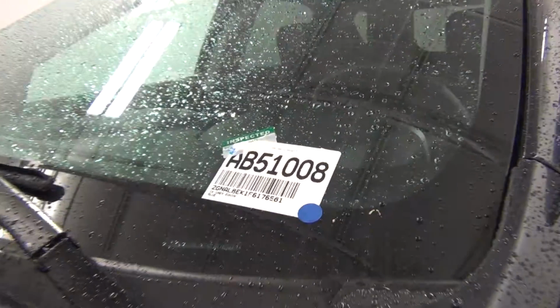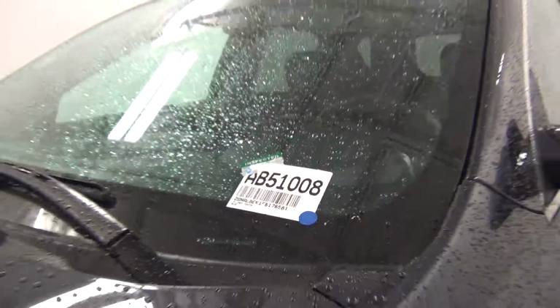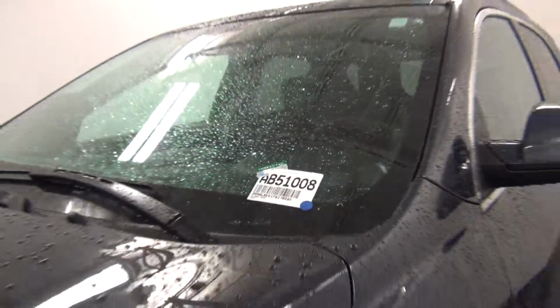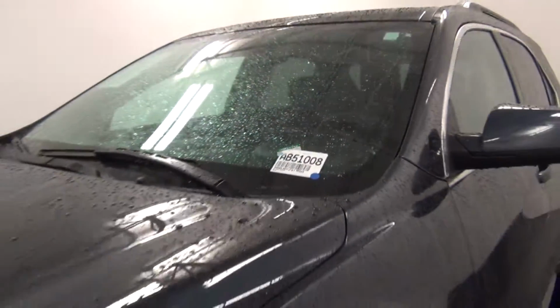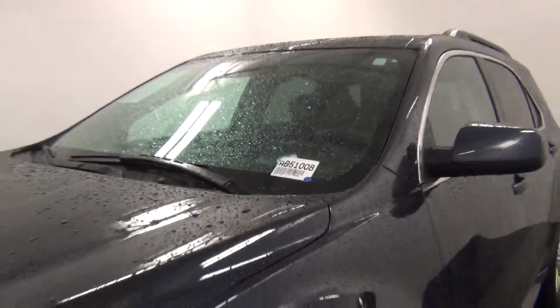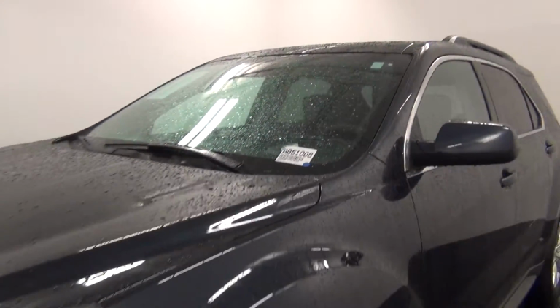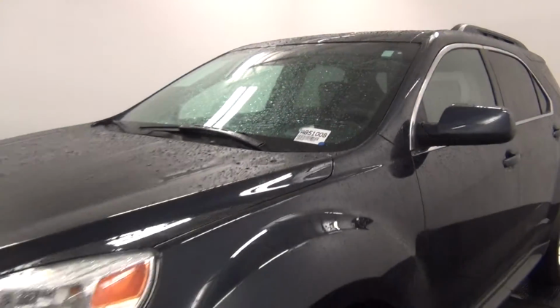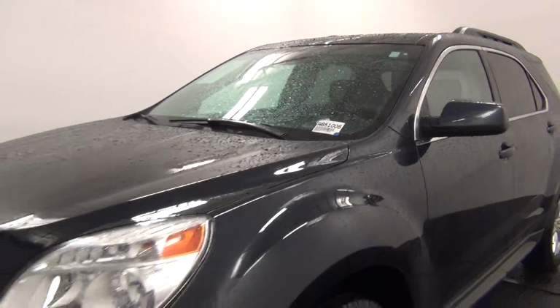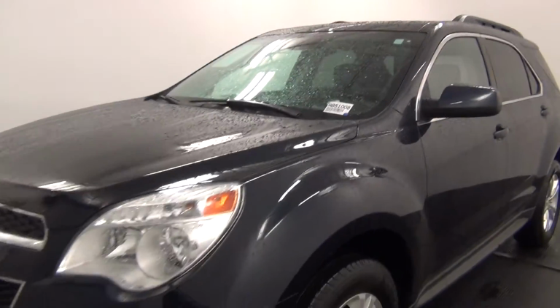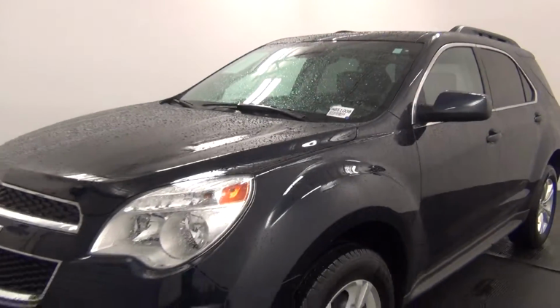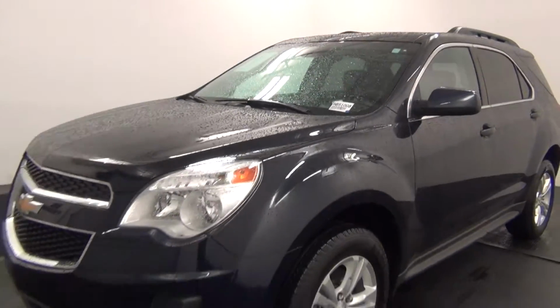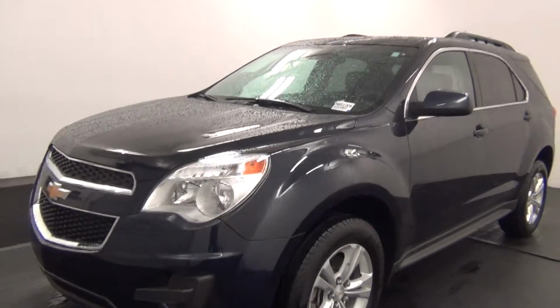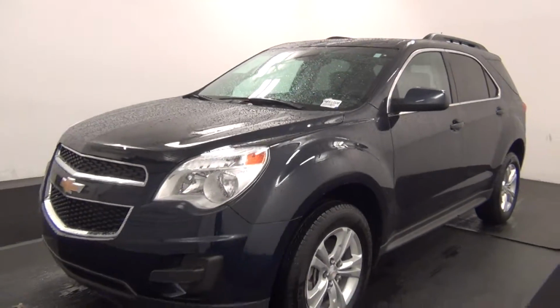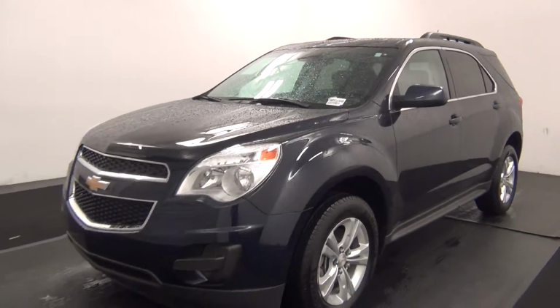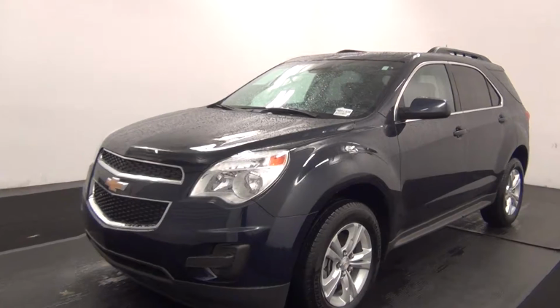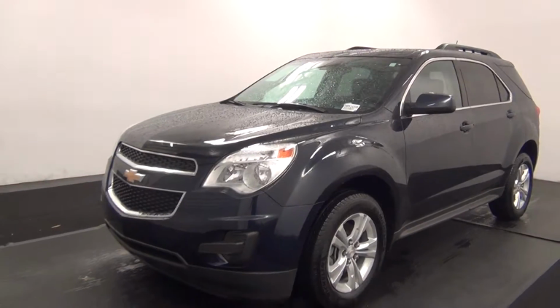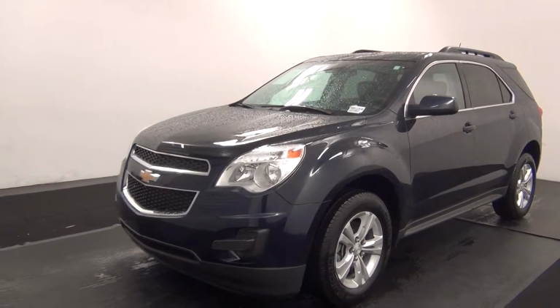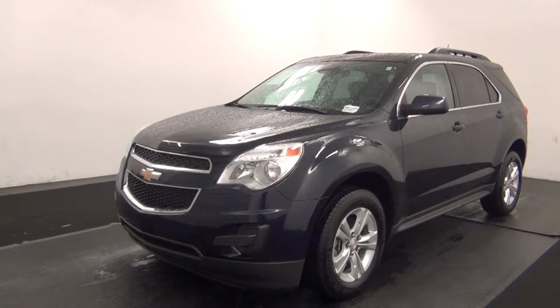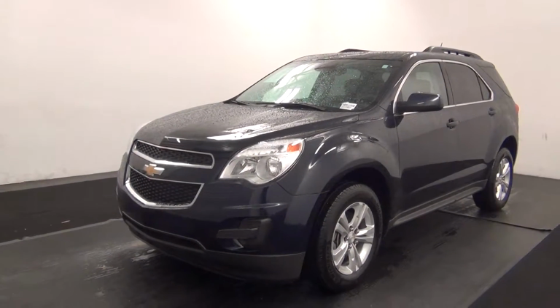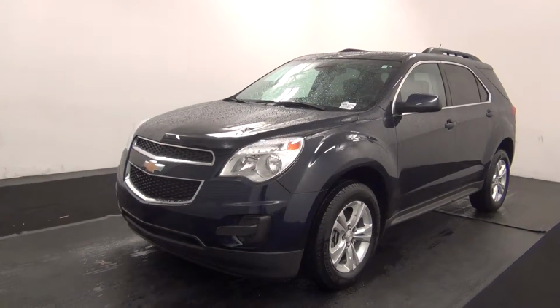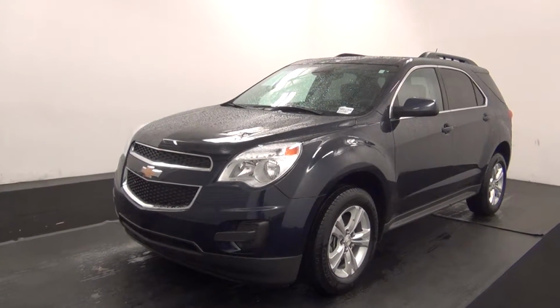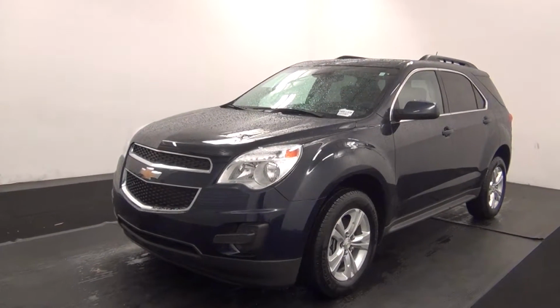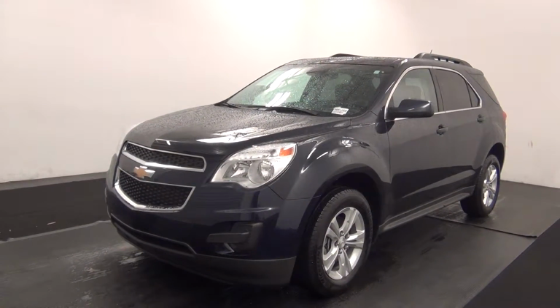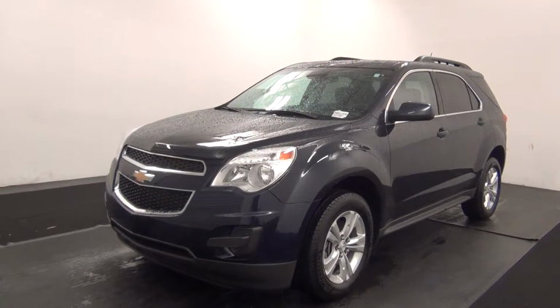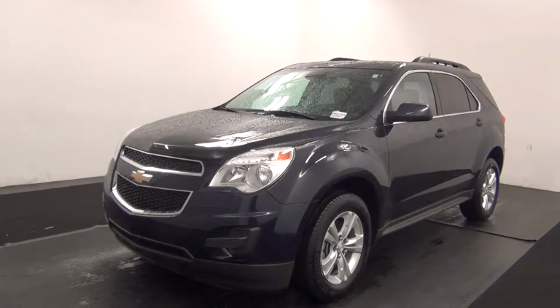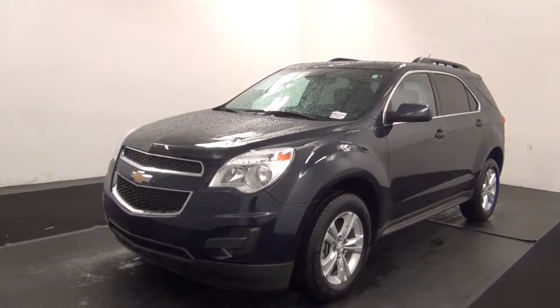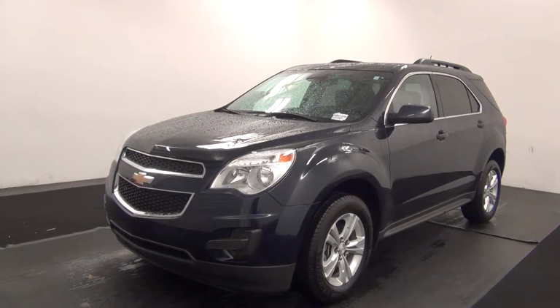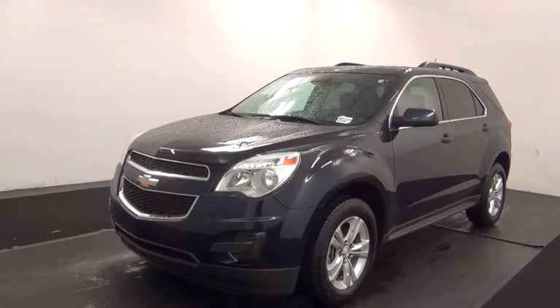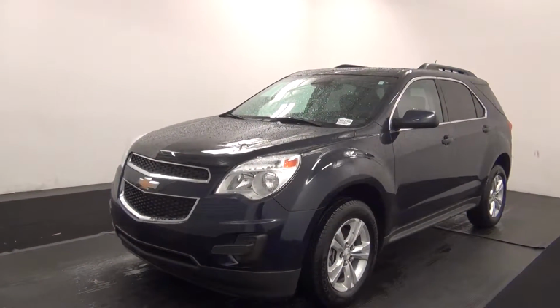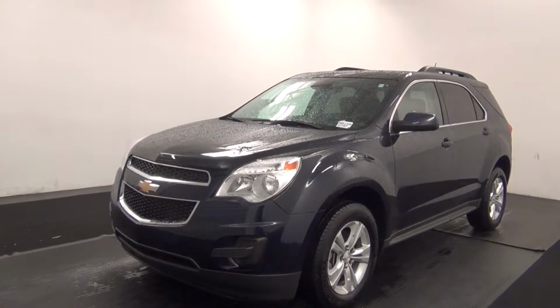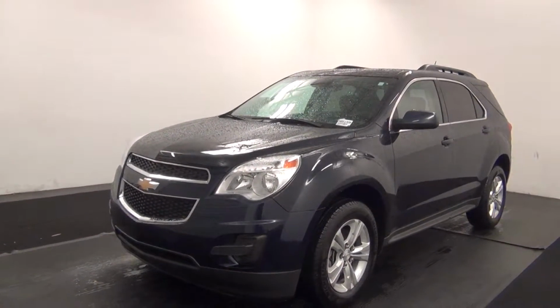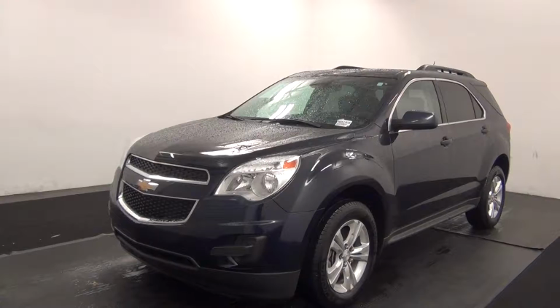Welcome. Today we are going to walk around a 2015 Chevy Equinox, stock number AB51008.